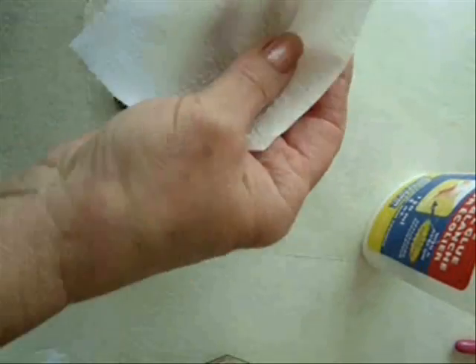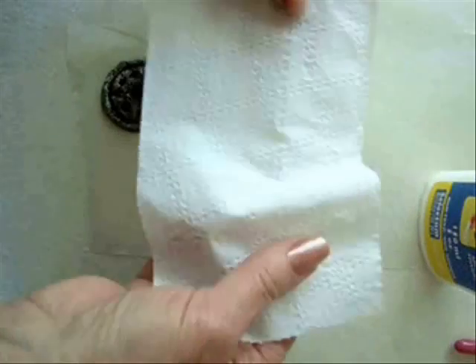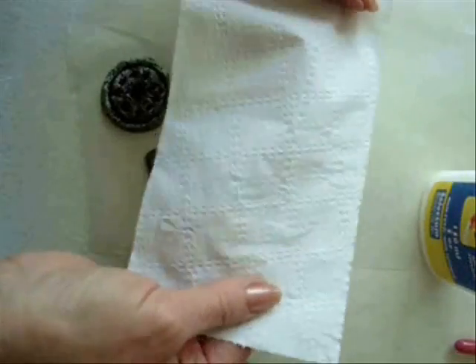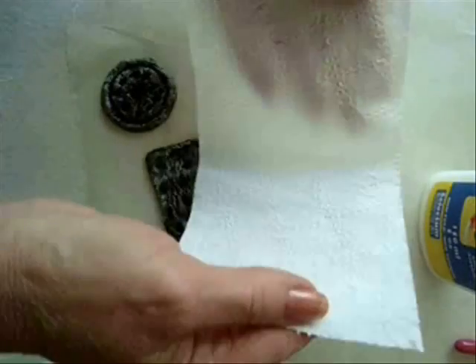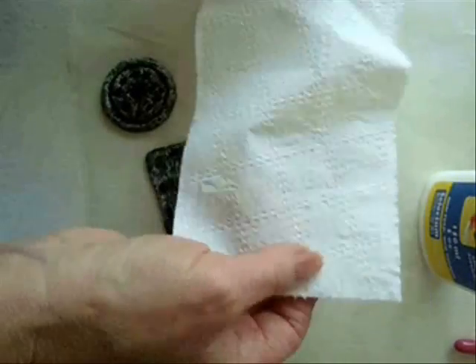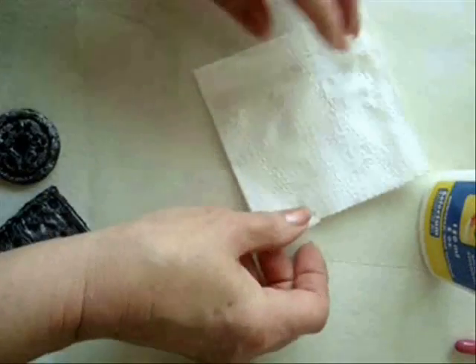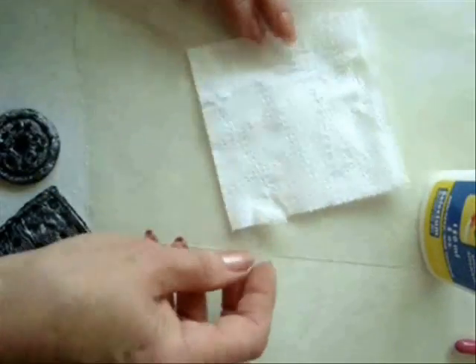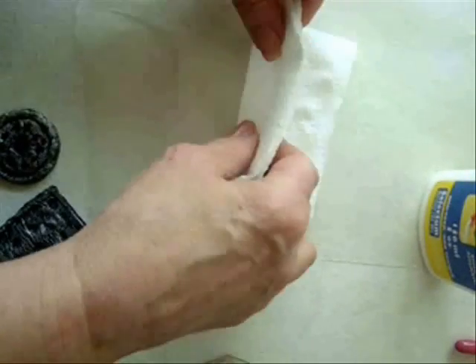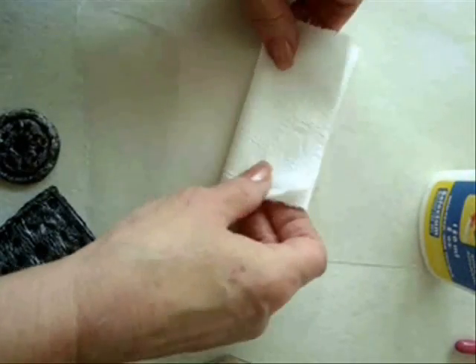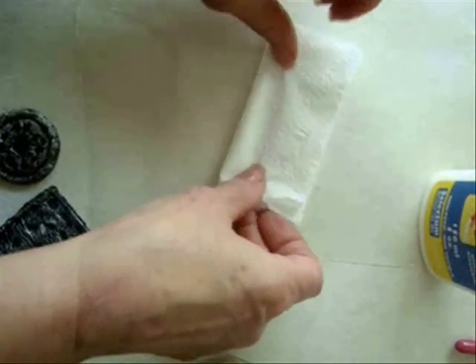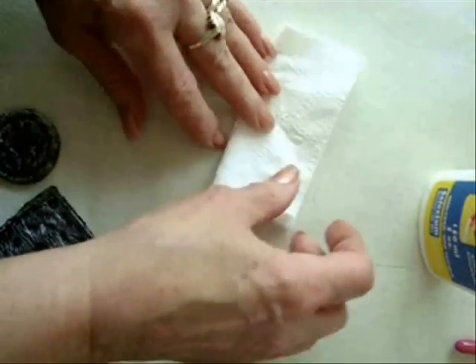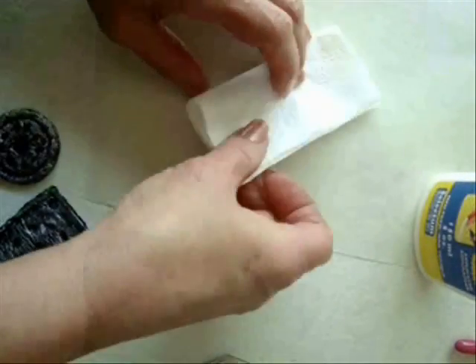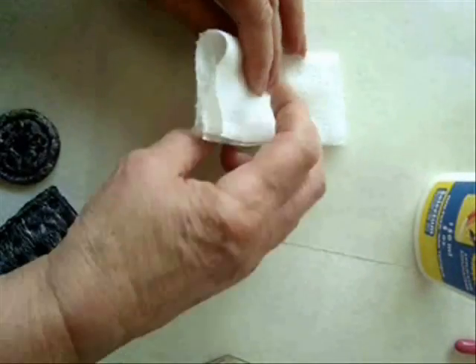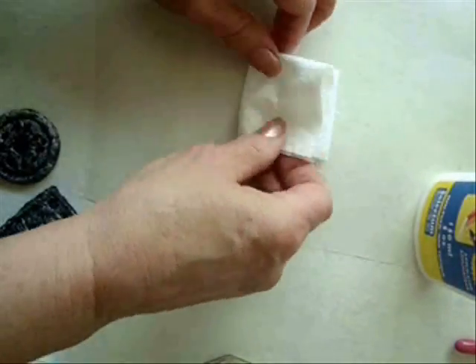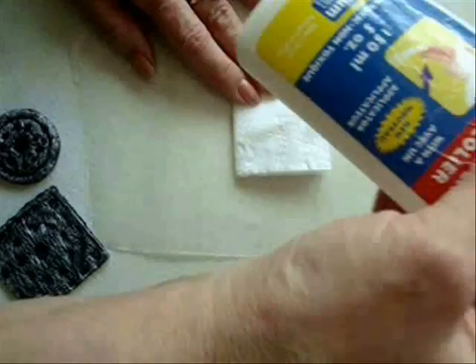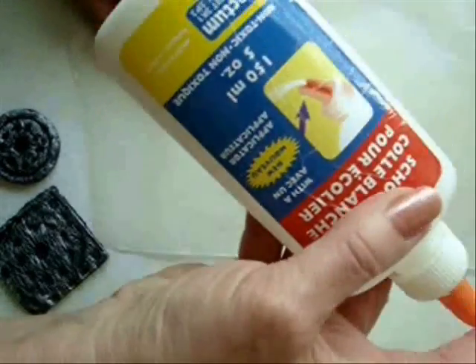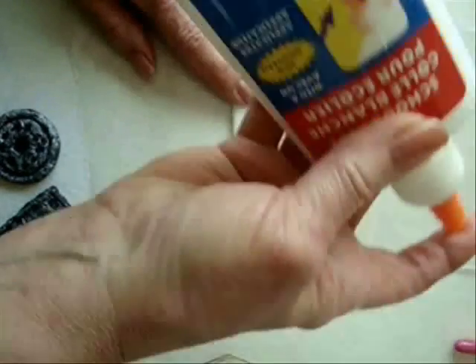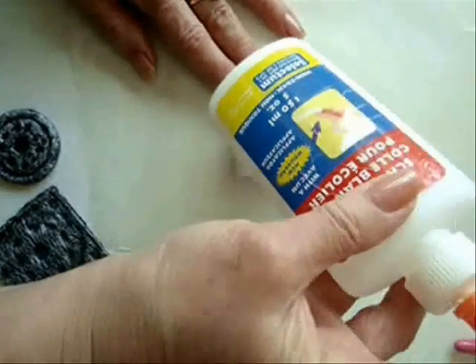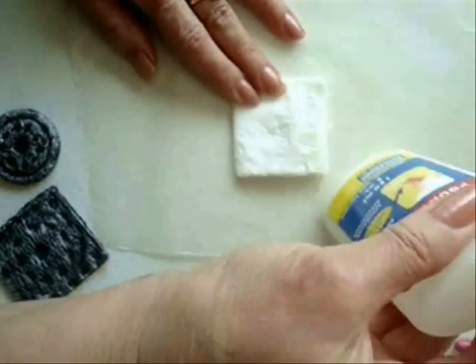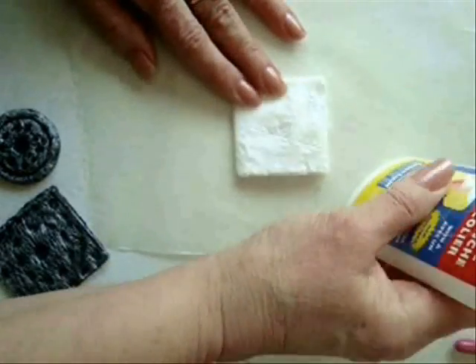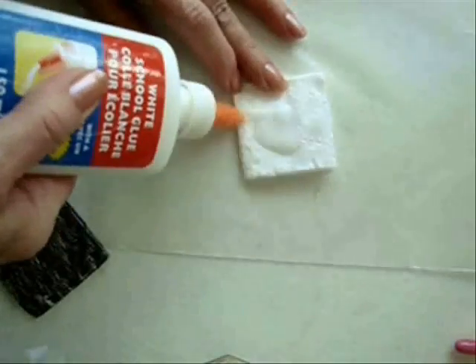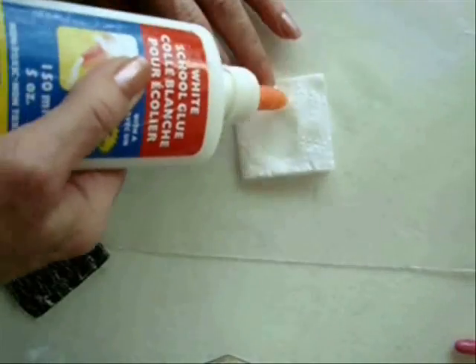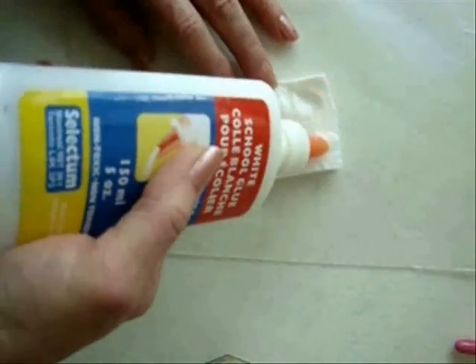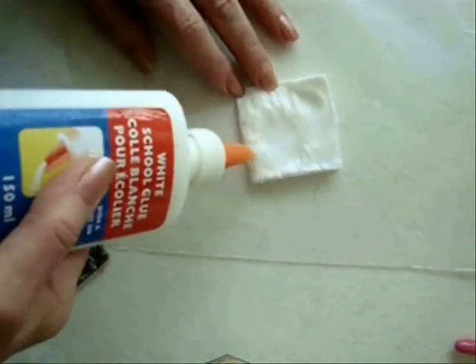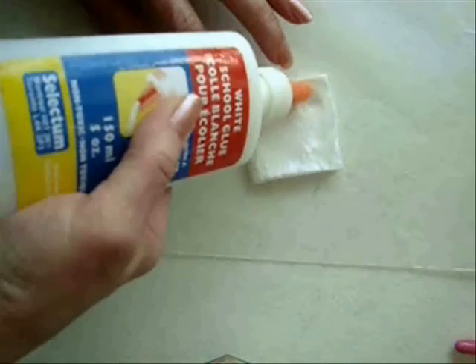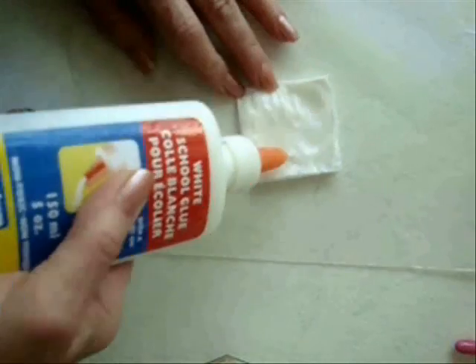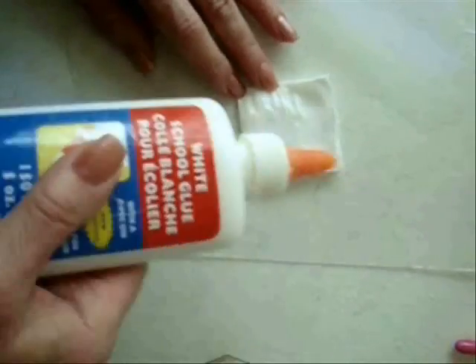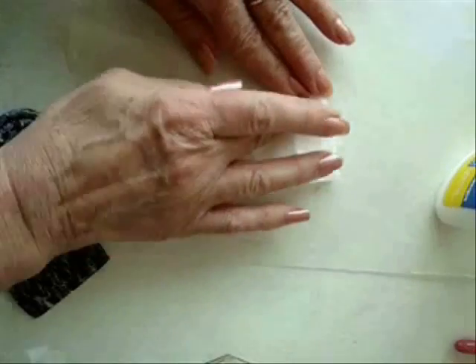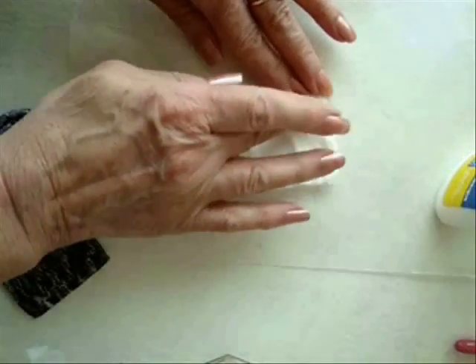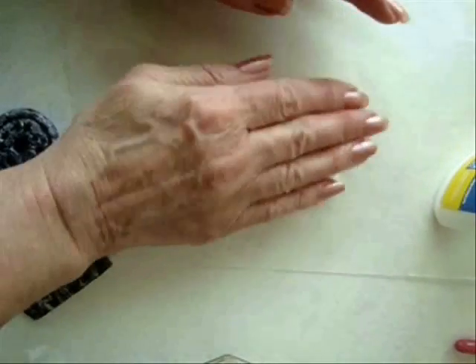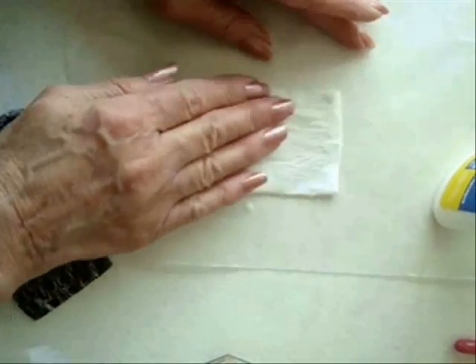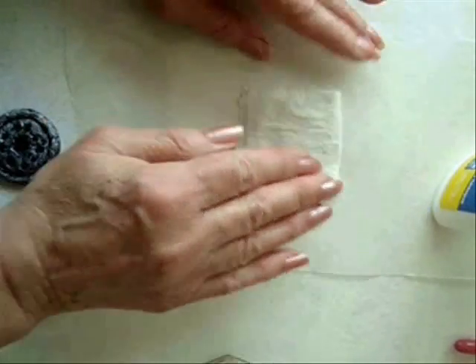Start with two squares, stack them, and fold it into four. In here I have watered down some glue. I'm going to saturate this entire piece, saturate it on both sides.